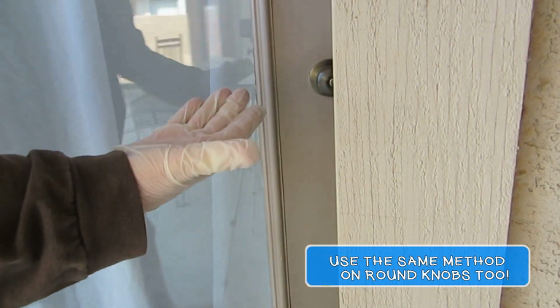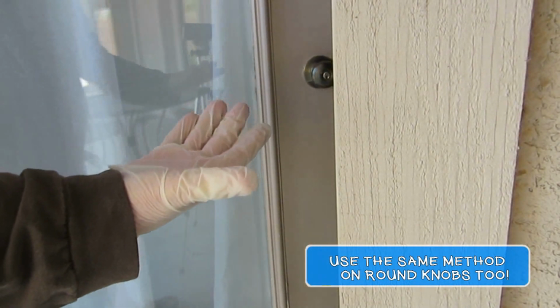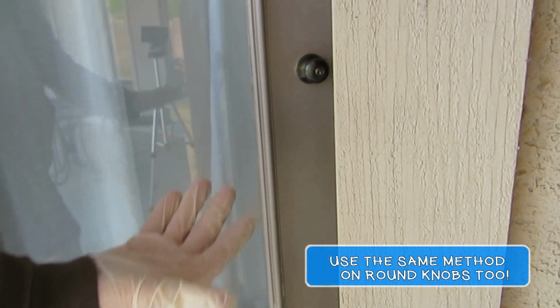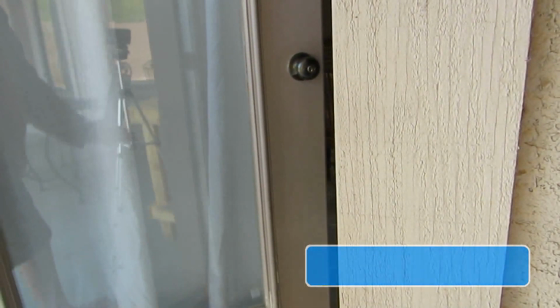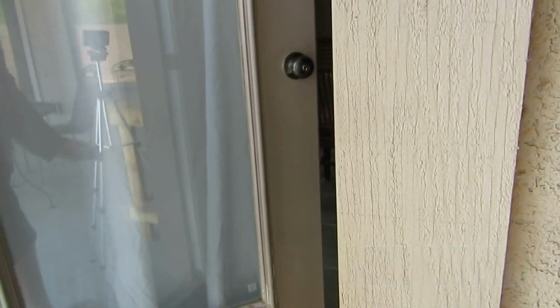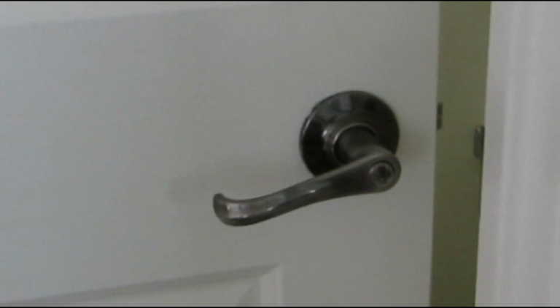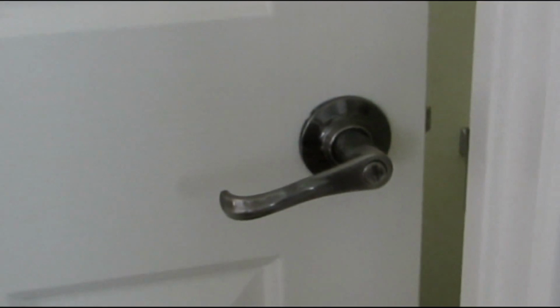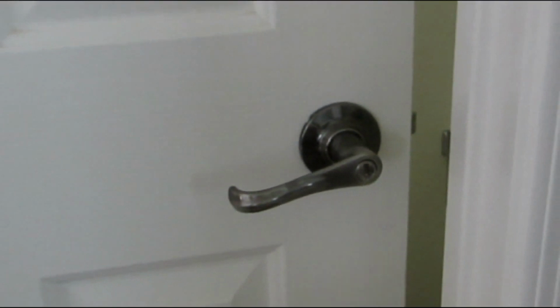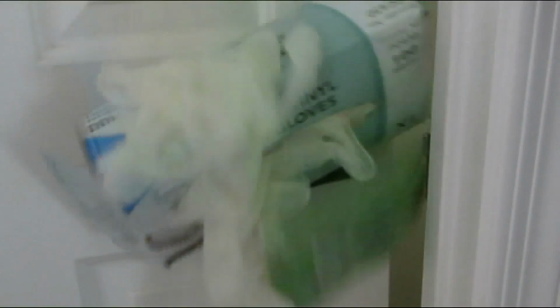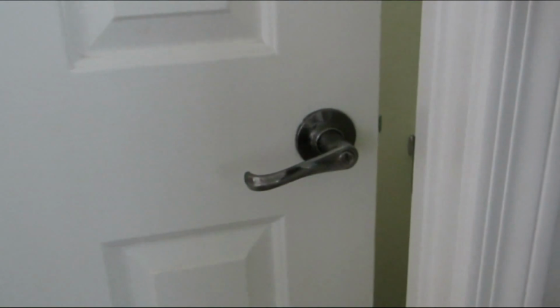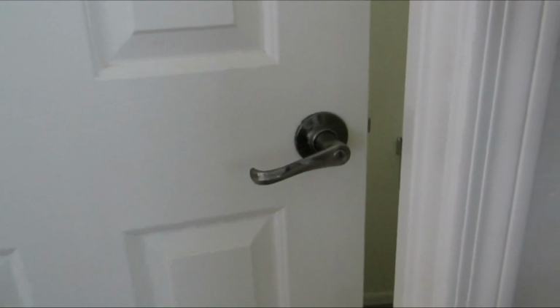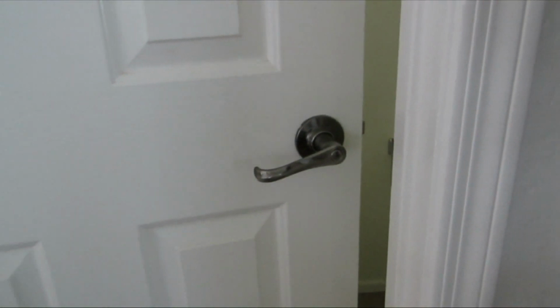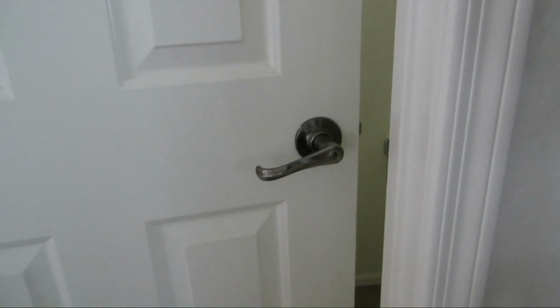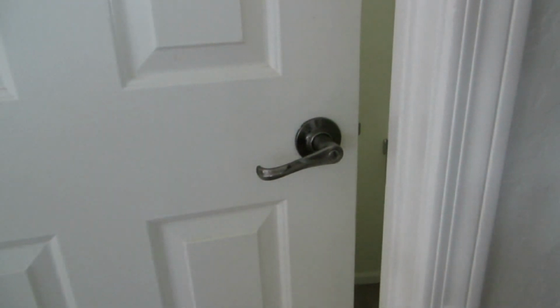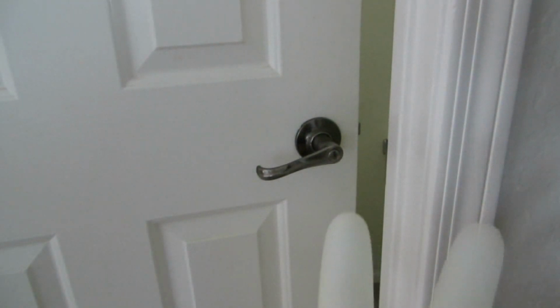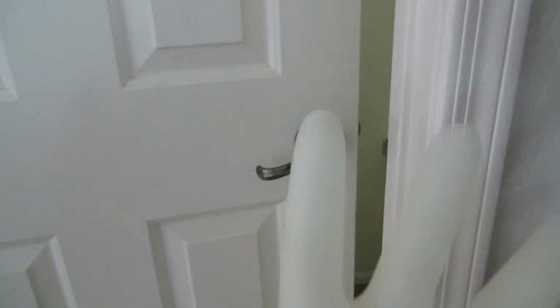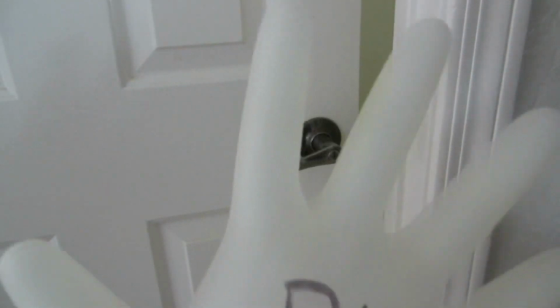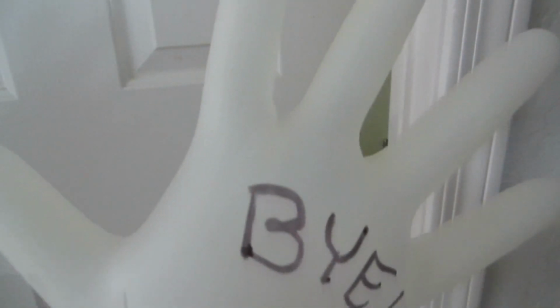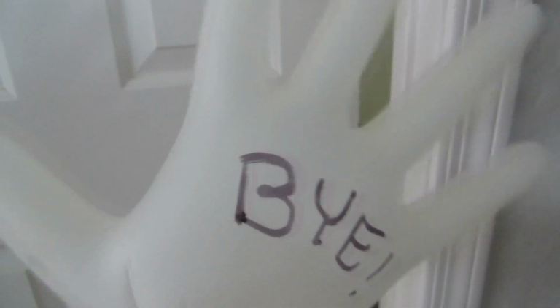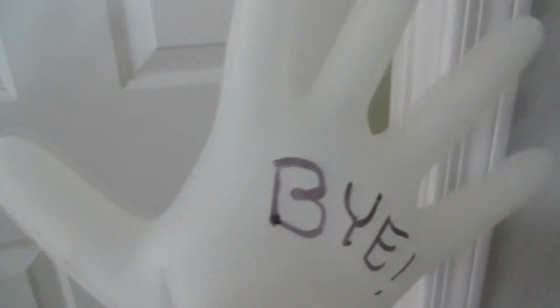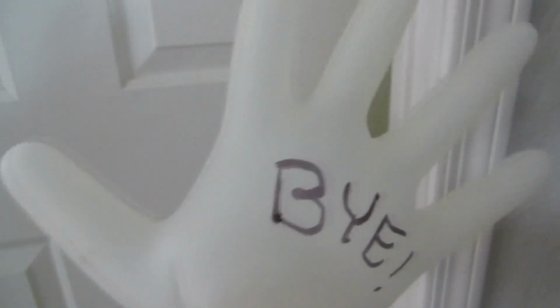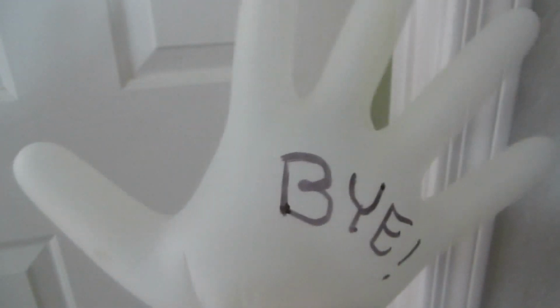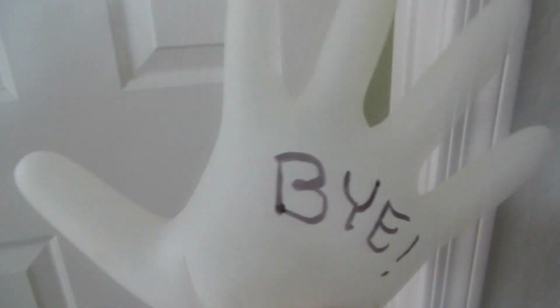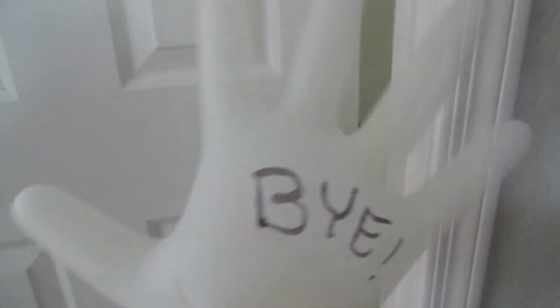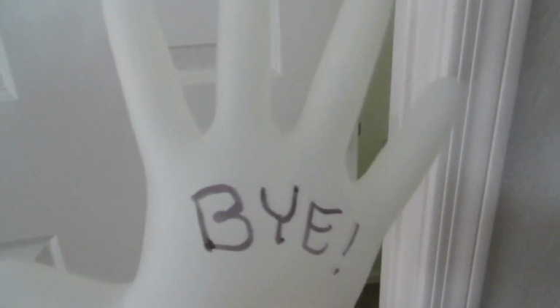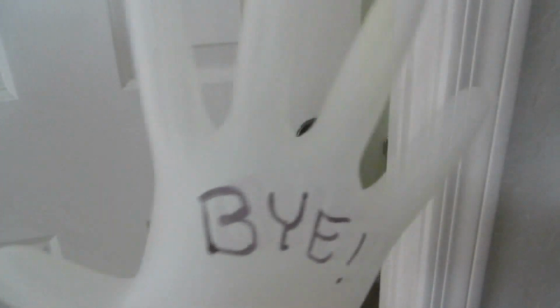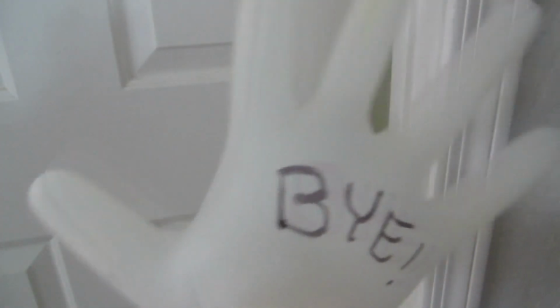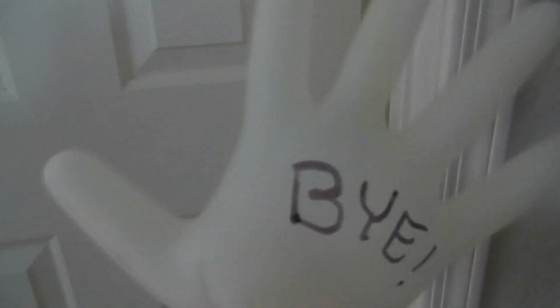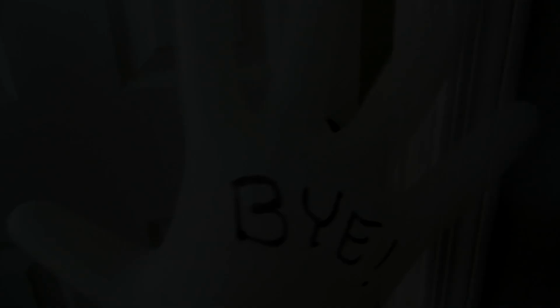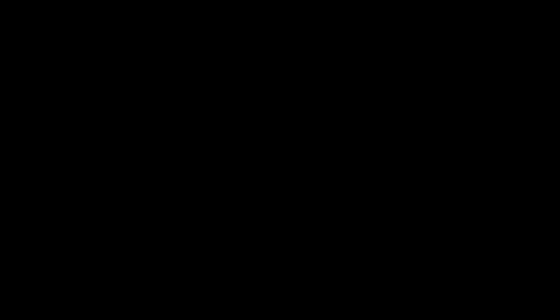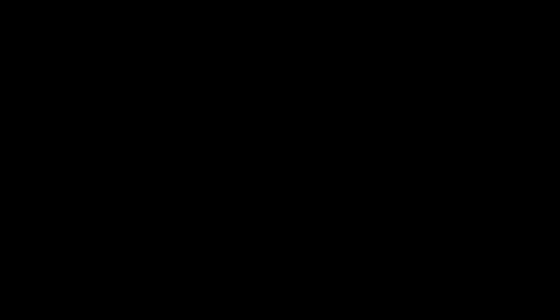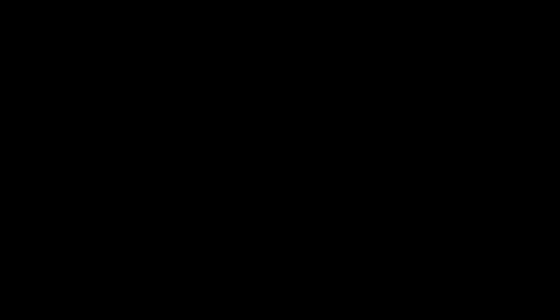Nicely done. Give yourself a hand. Not responsible for injury or death. Adults must have children's supervision. Do not walk barefoot over a bed of hot coals. Subscribing to my channel saves a baby scorpion. Thanks for watching another one of my bad videos. Goodbye.